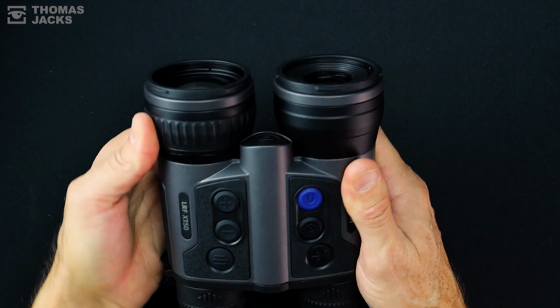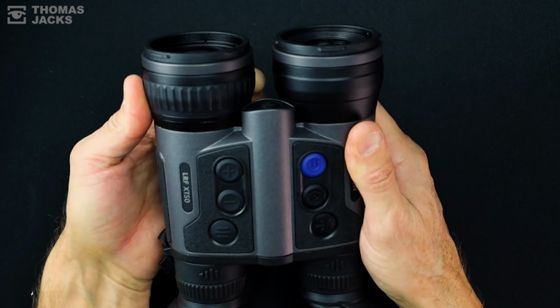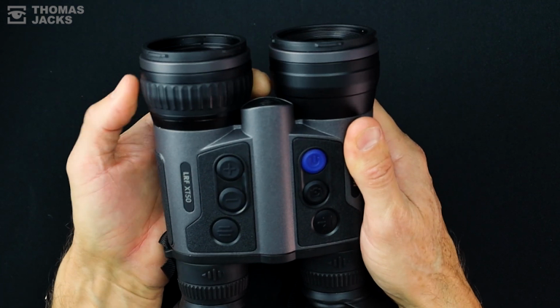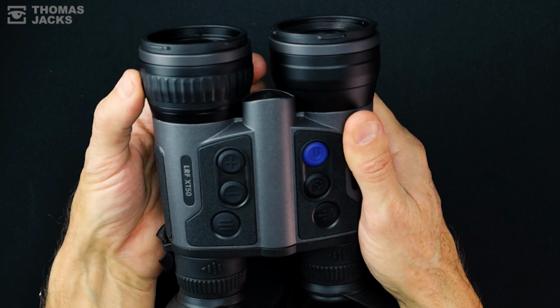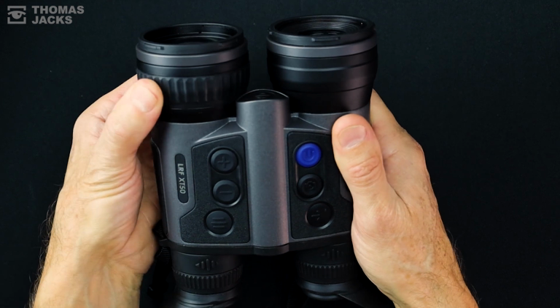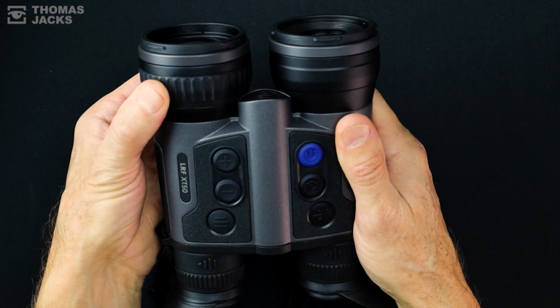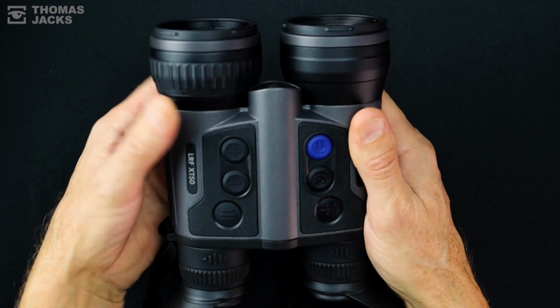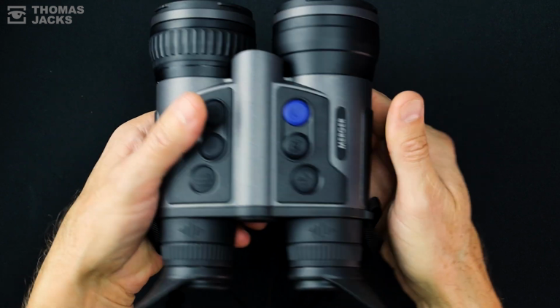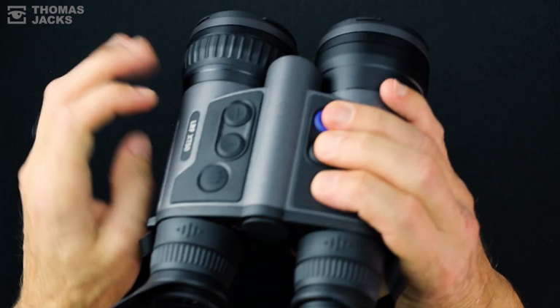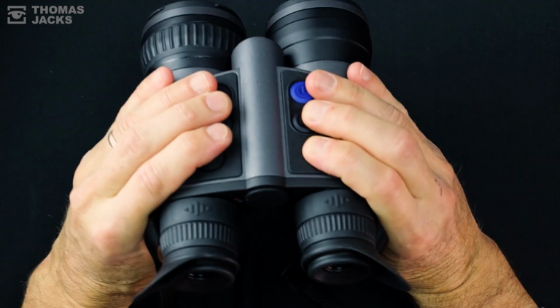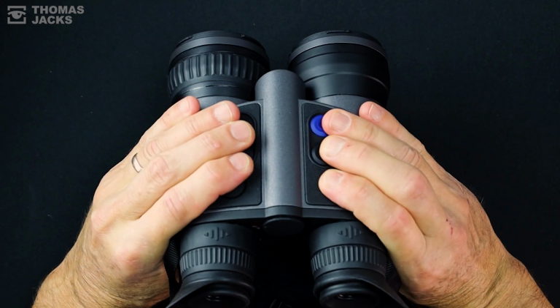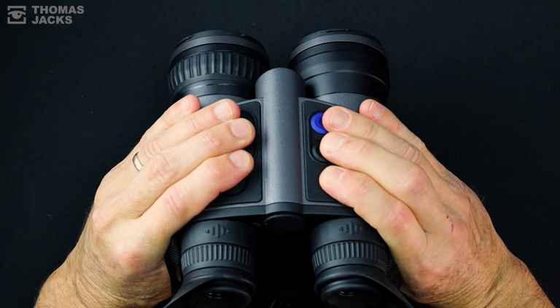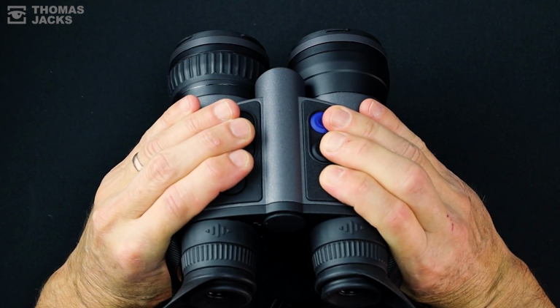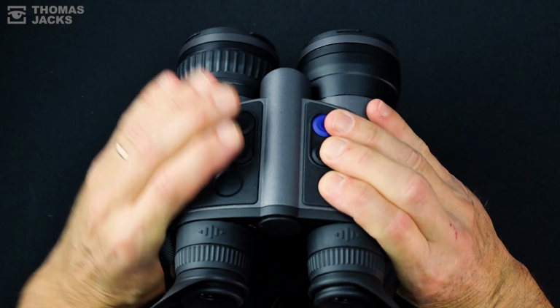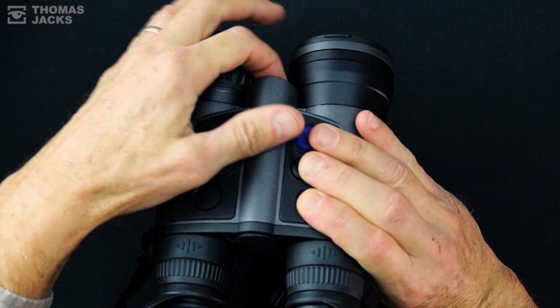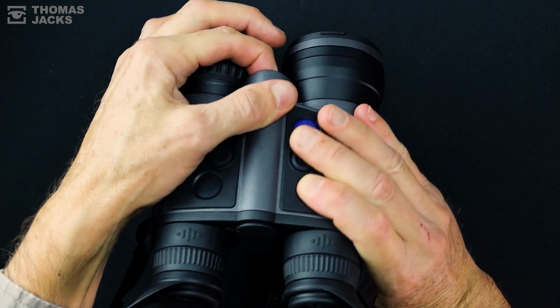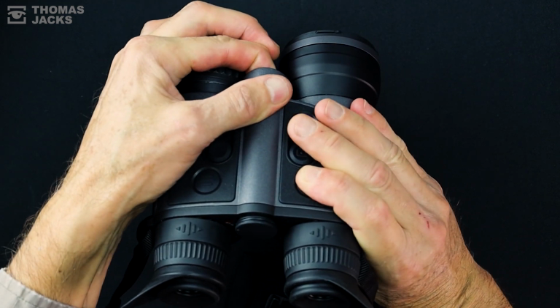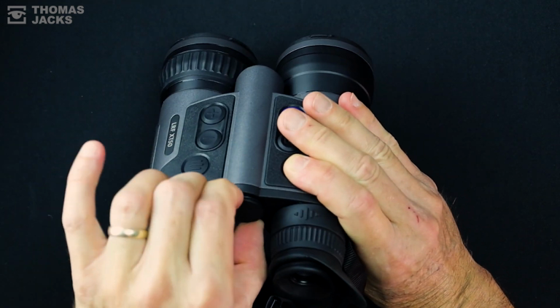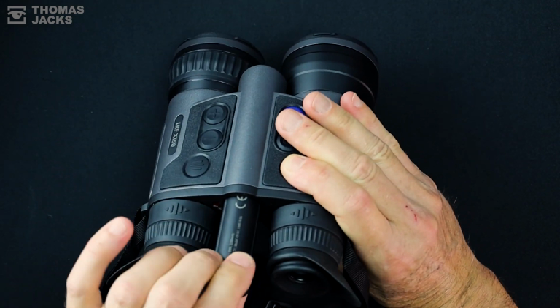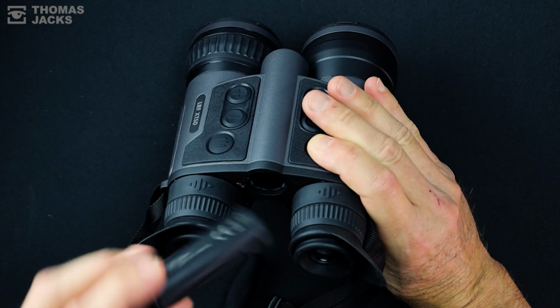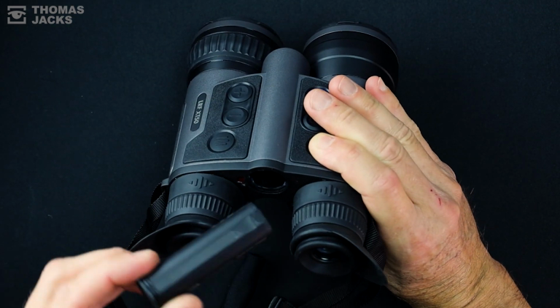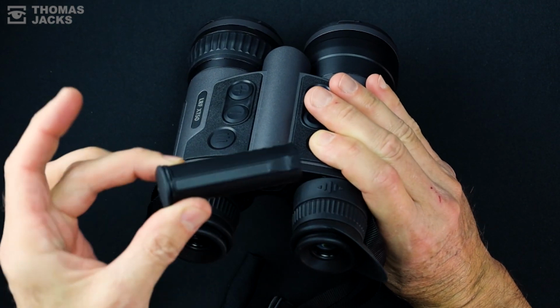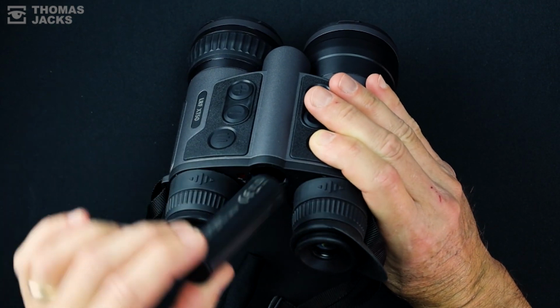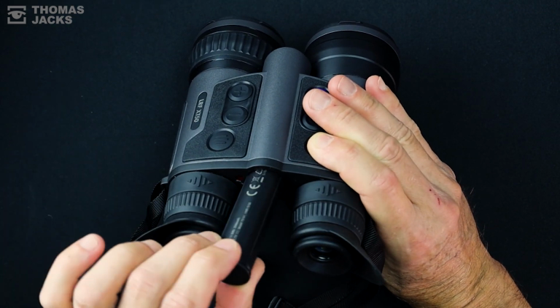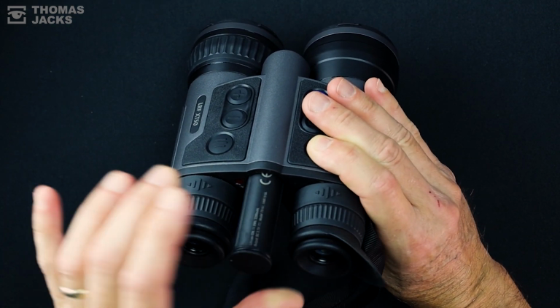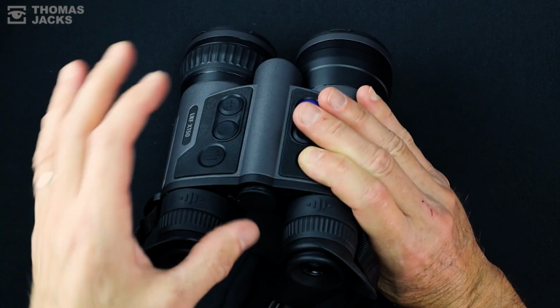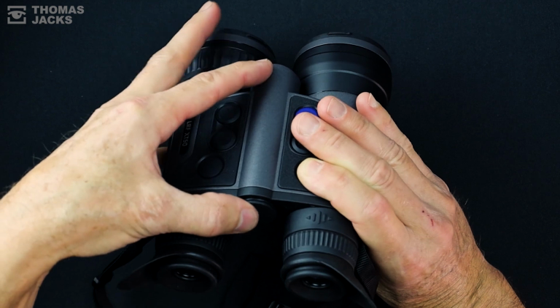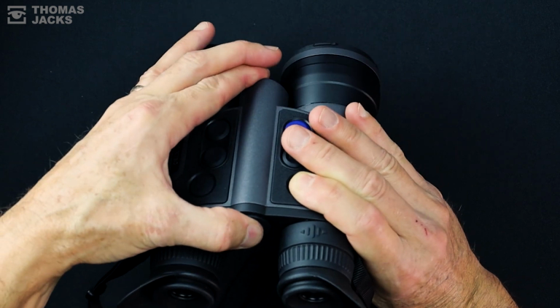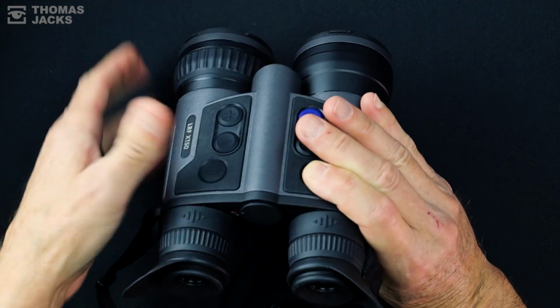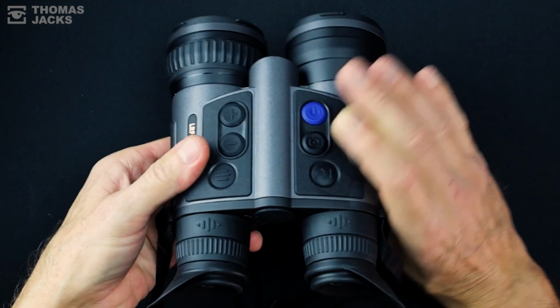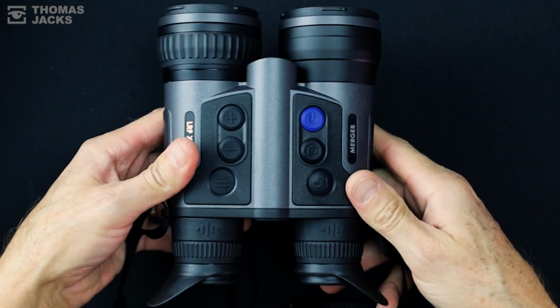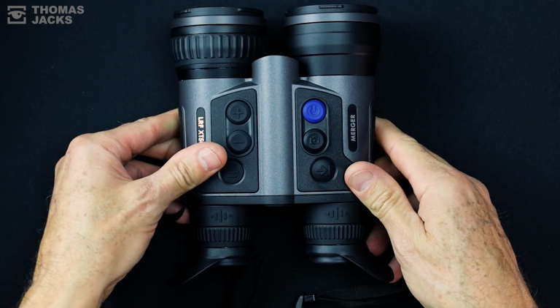It's also easy to keep in focus and control every facet for jaw-dropping thermal image quality. As well as an internal battery, this one is easy to swap should you ever run low on power.